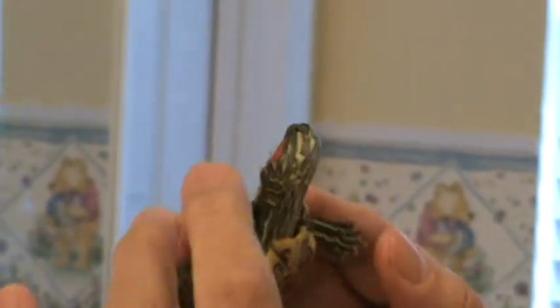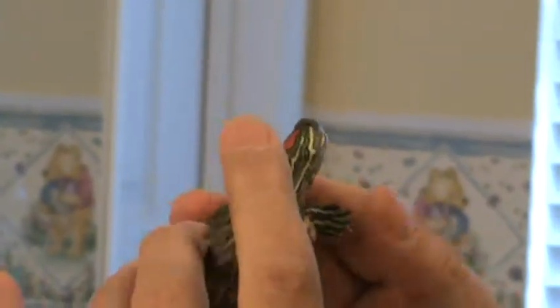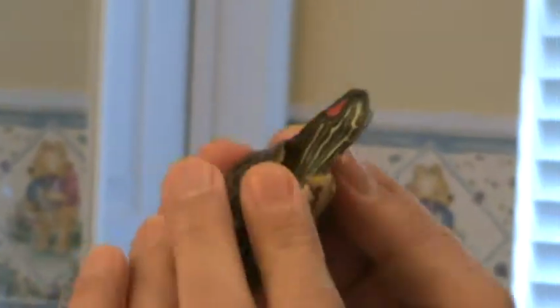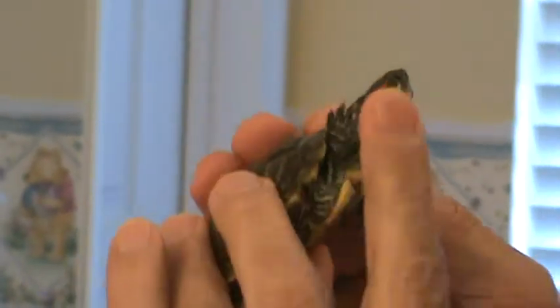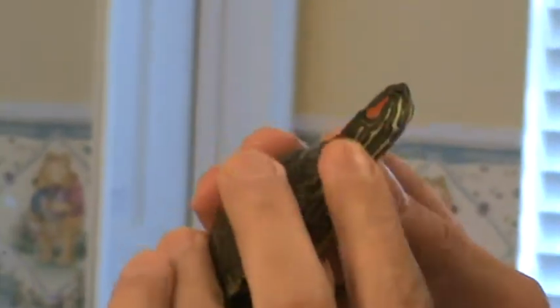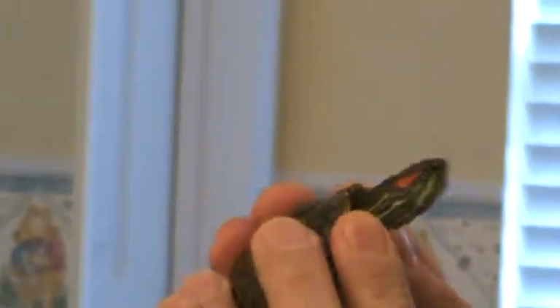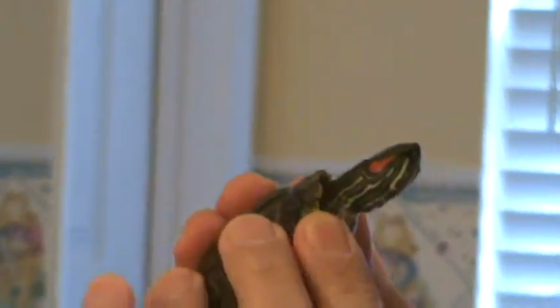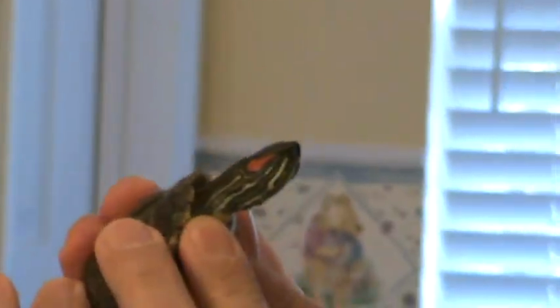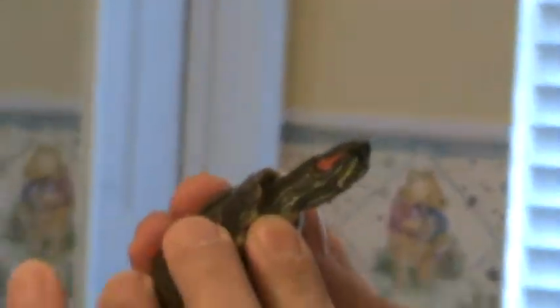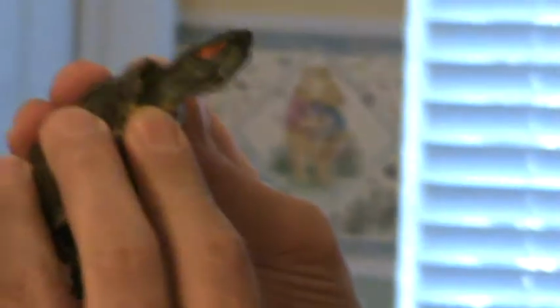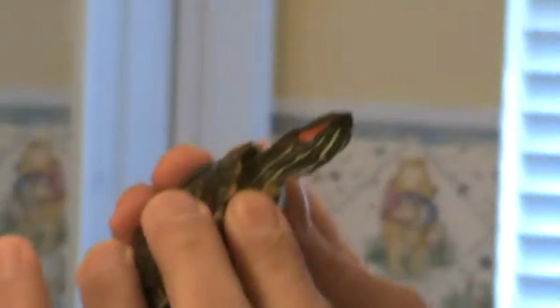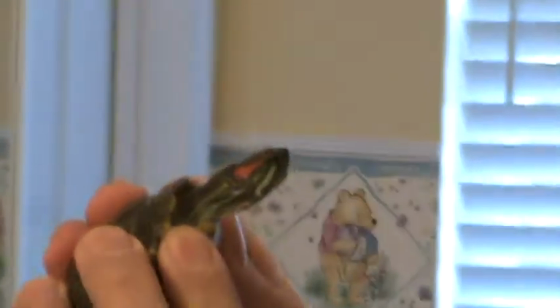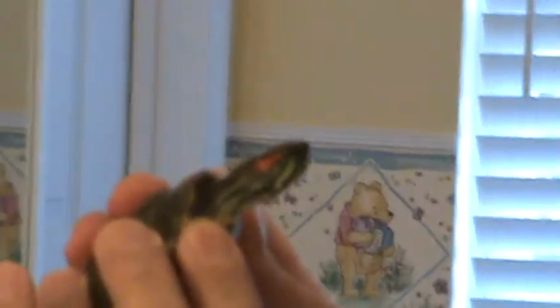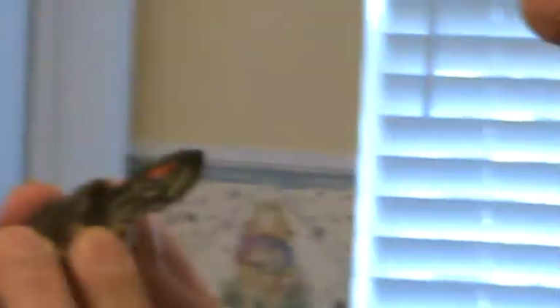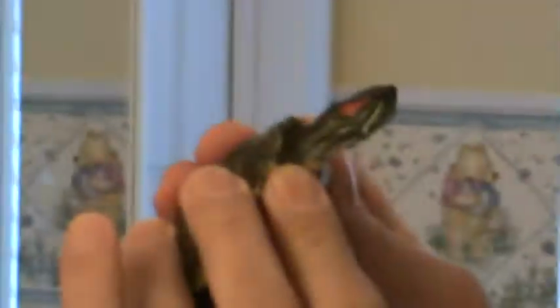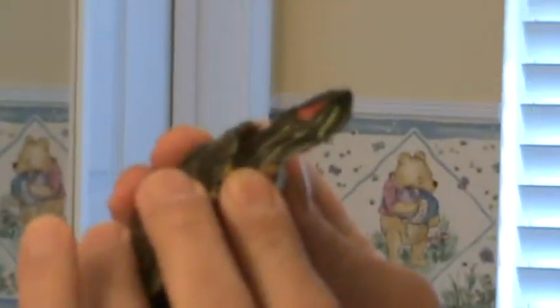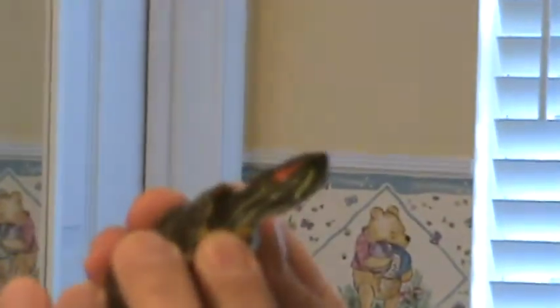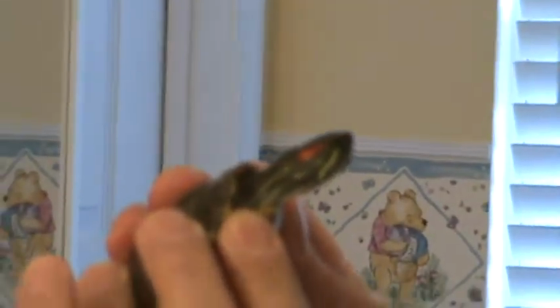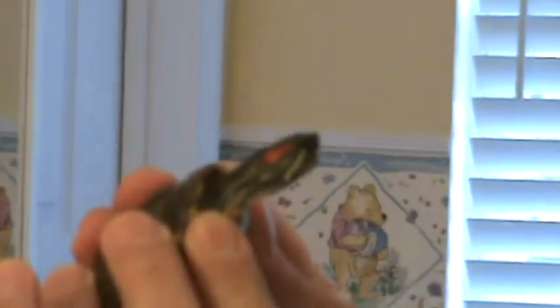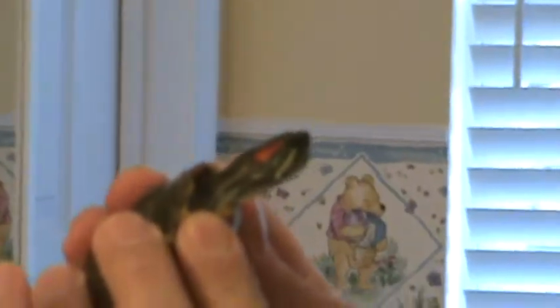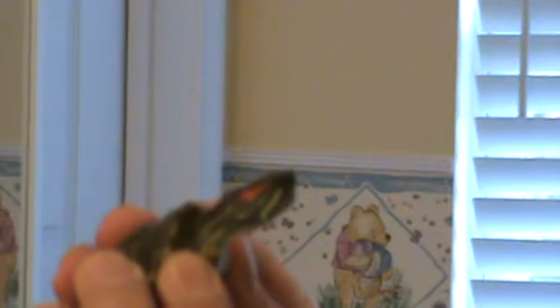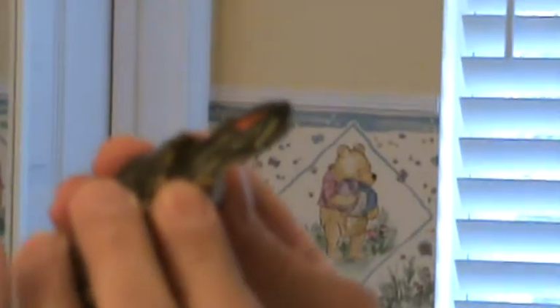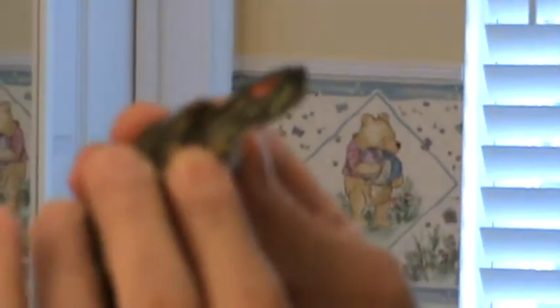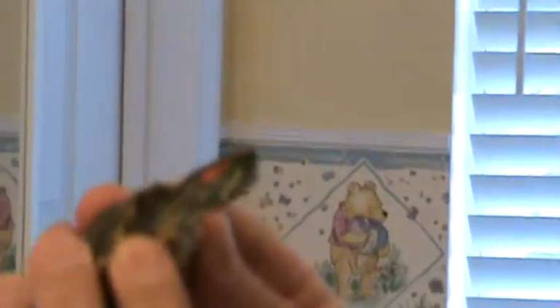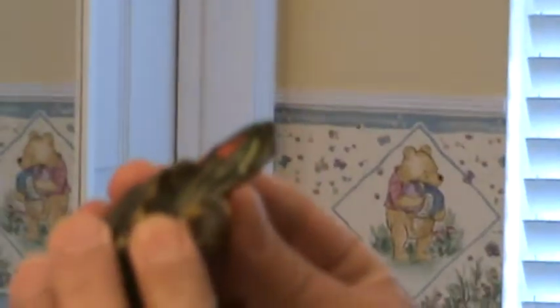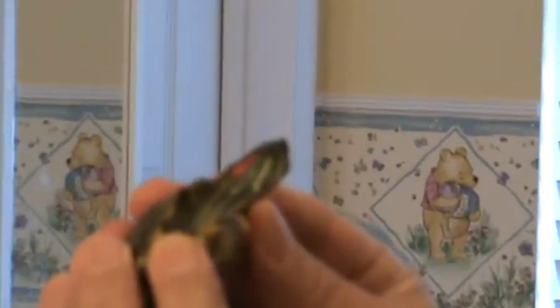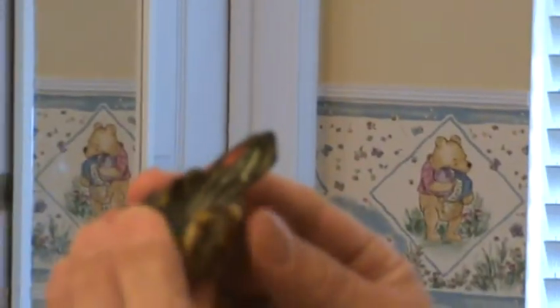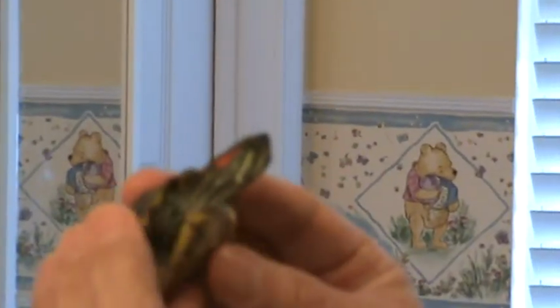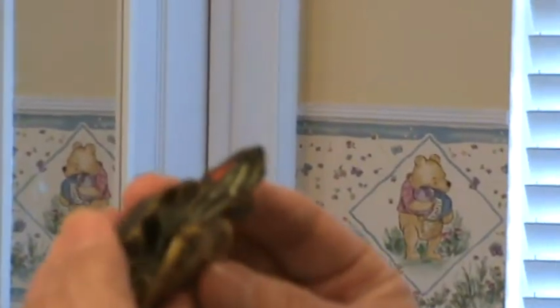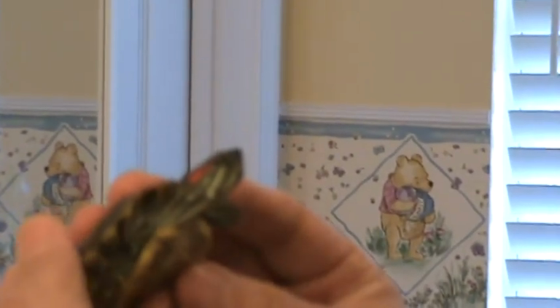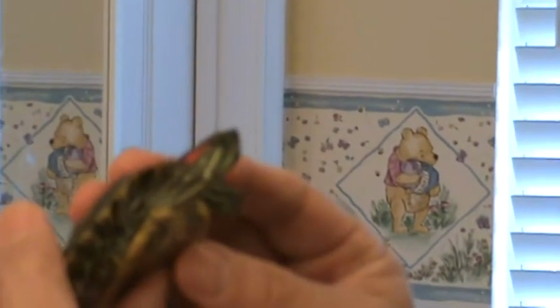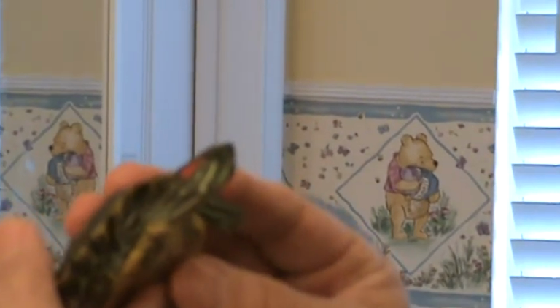Hold her like this and go, don't scratch me again. Got it? Just hold her here and then watch this. No more scratching.